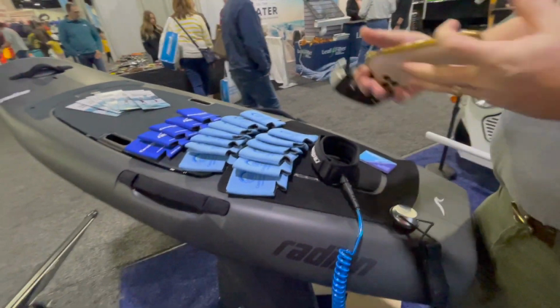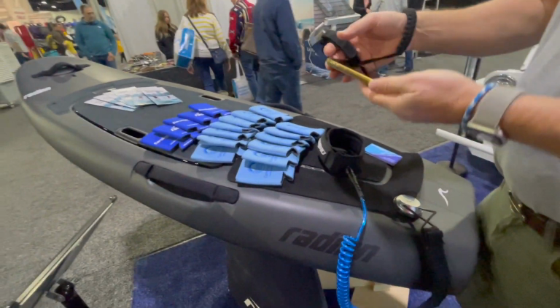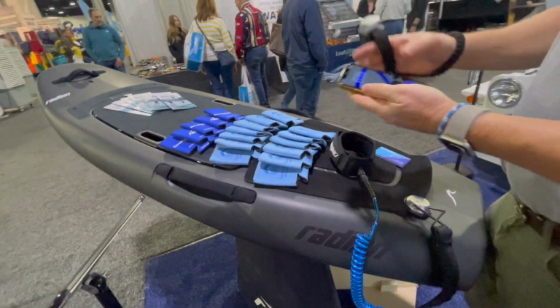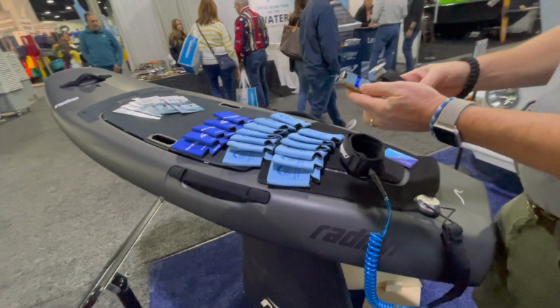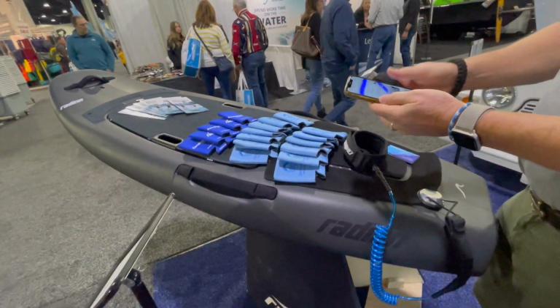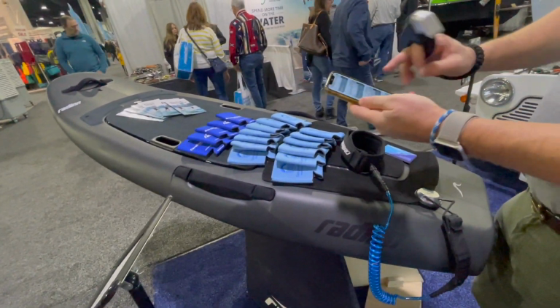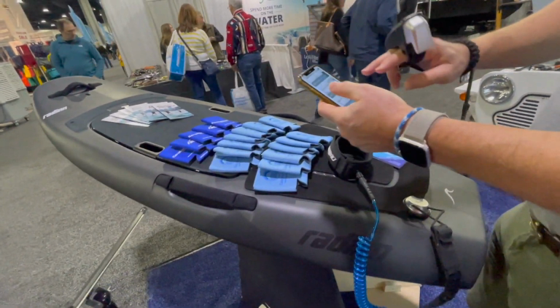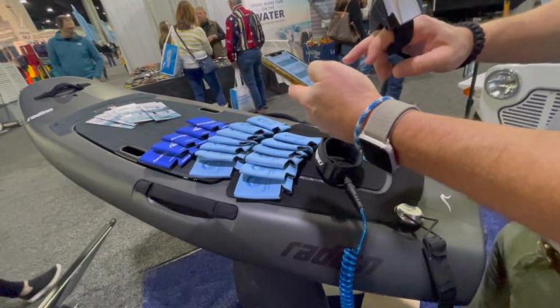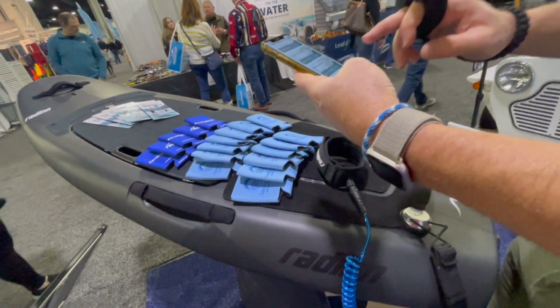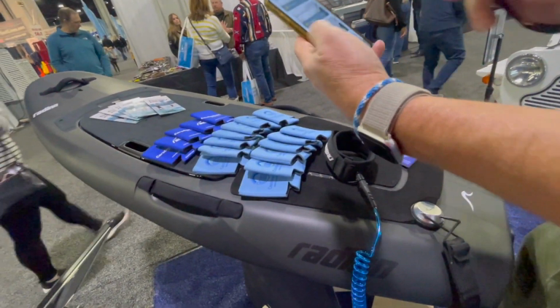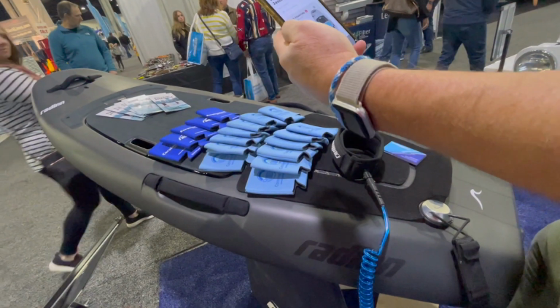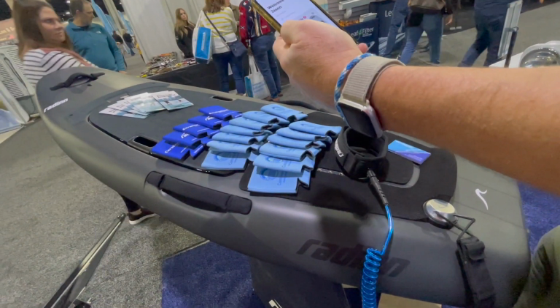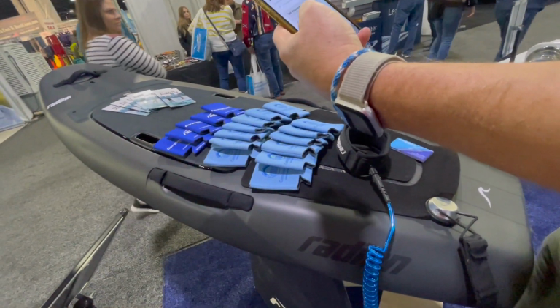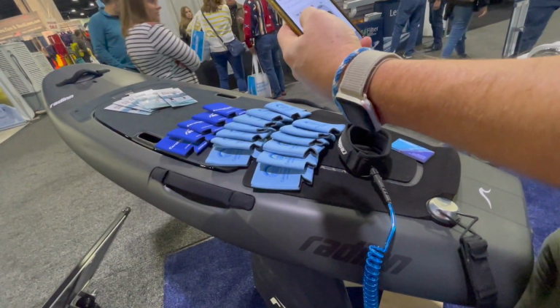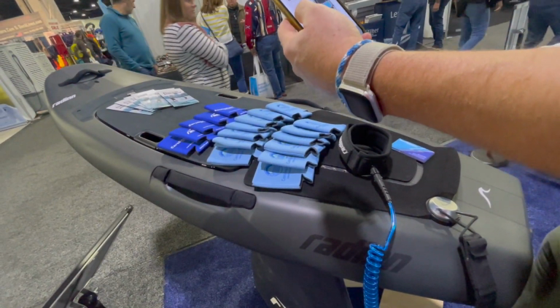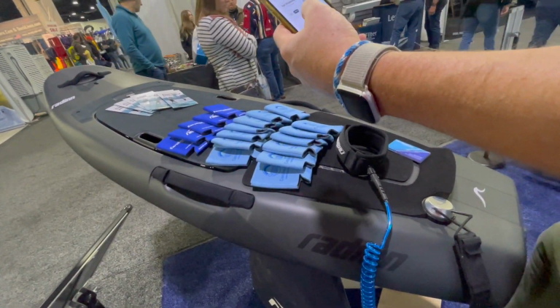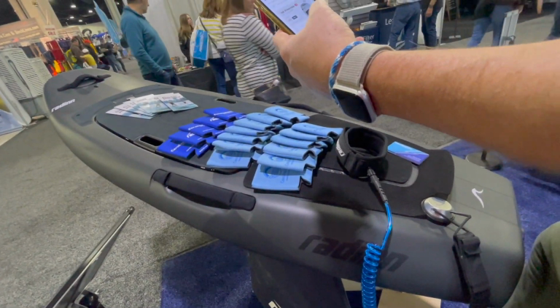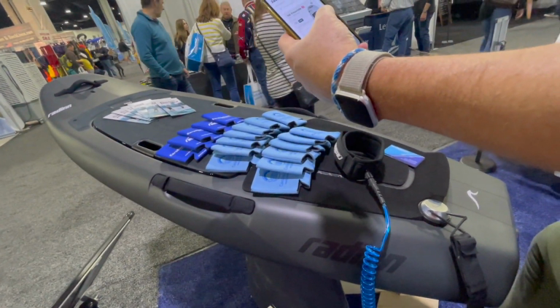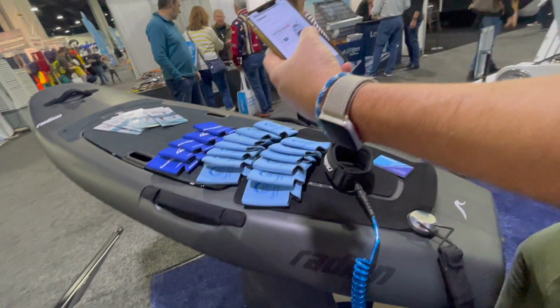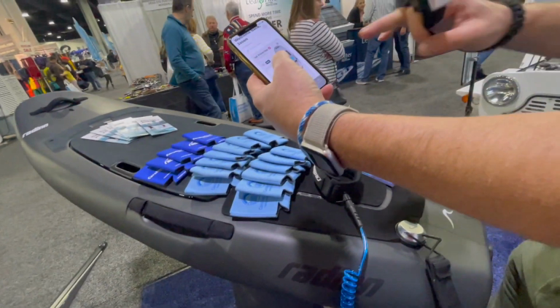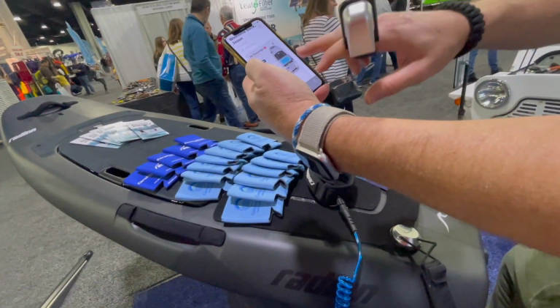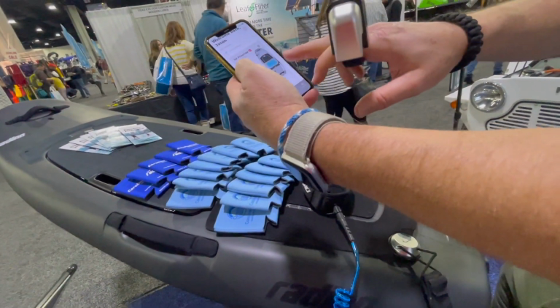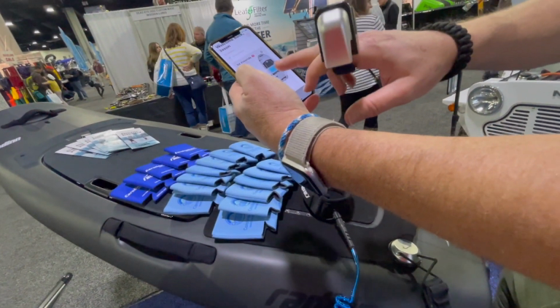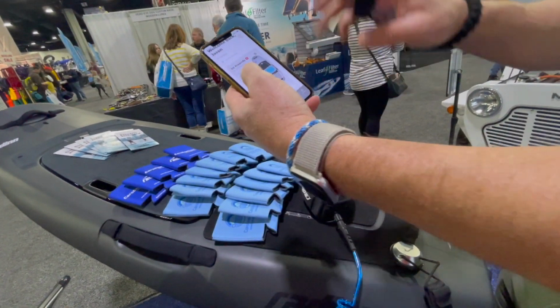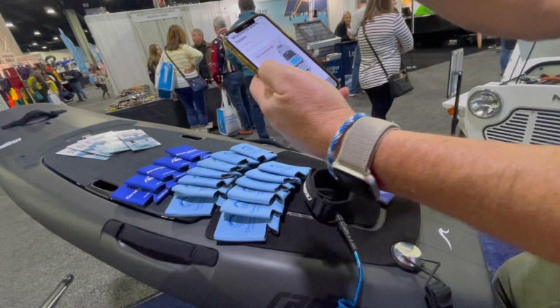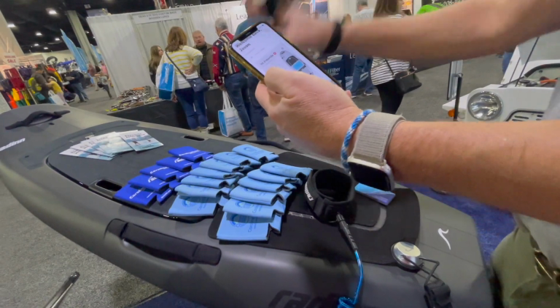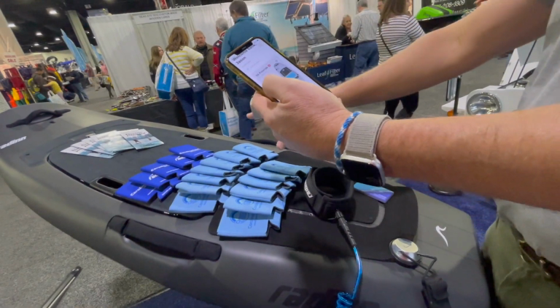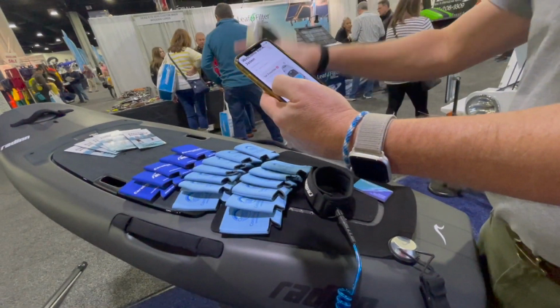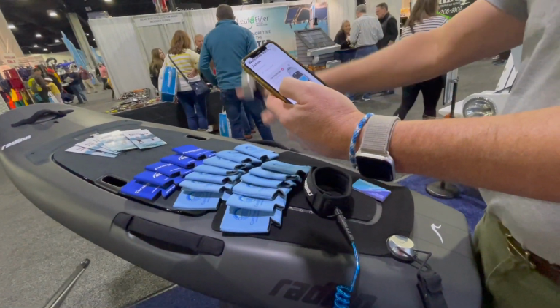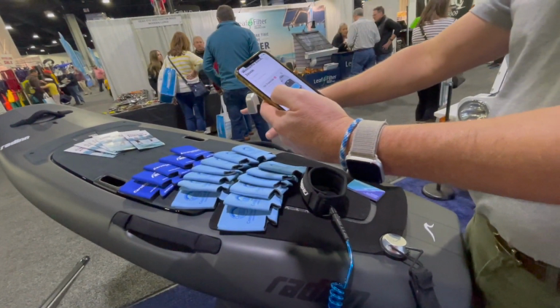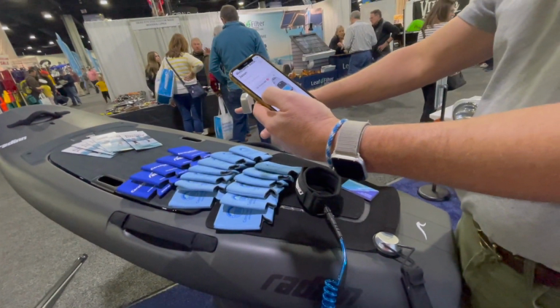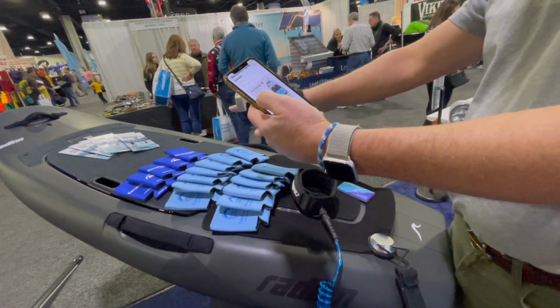And all those little Bluetooth things then talk to the app. So in the app you can control your boards, and the standard configuration is 25 miles per hour top speed.